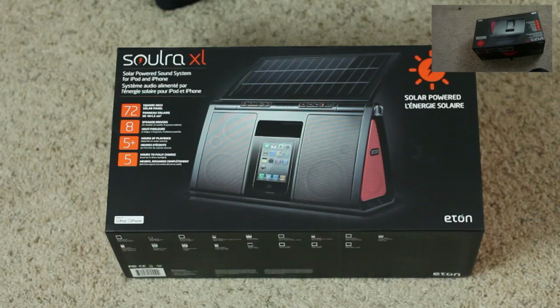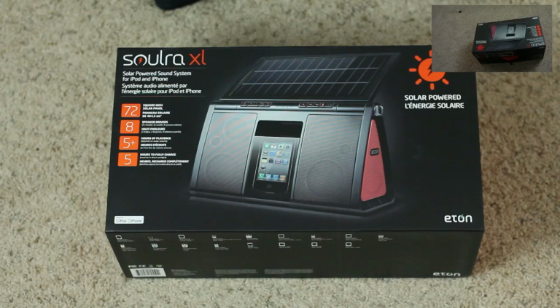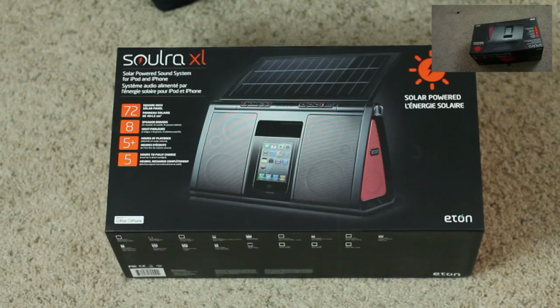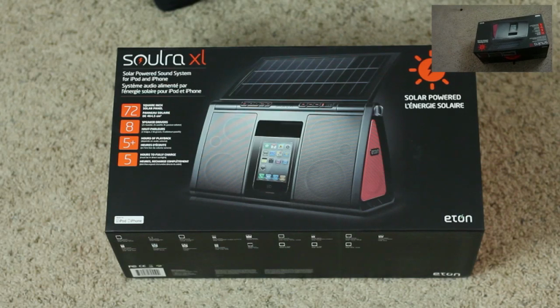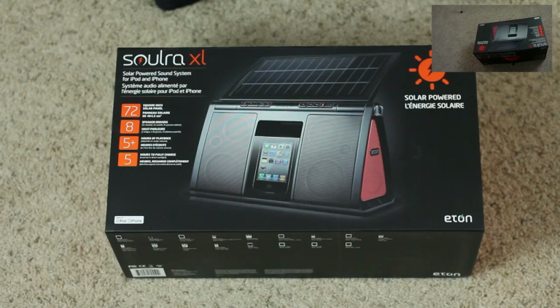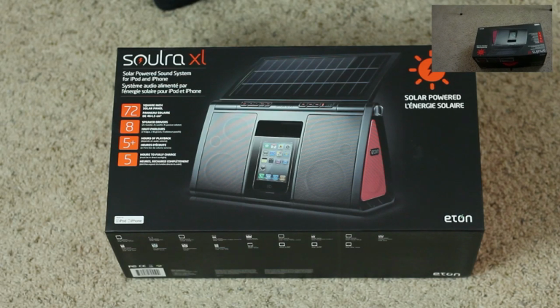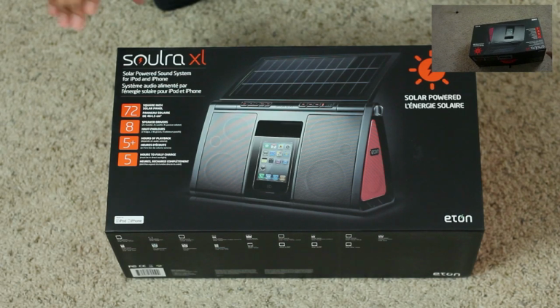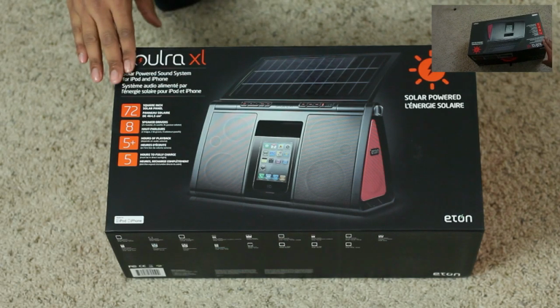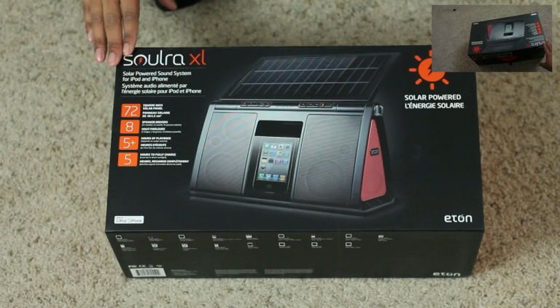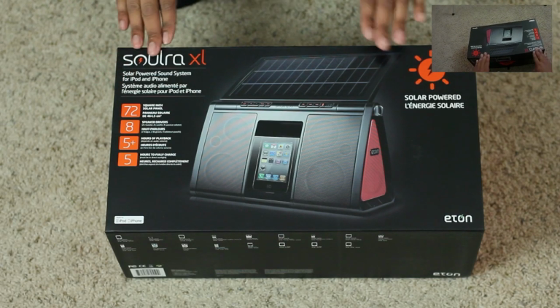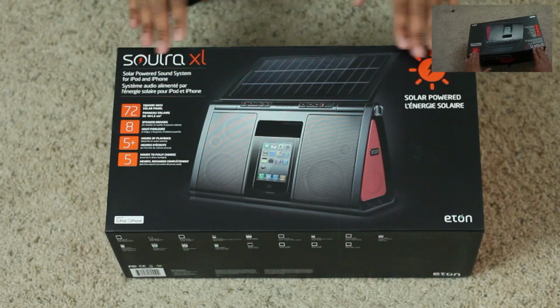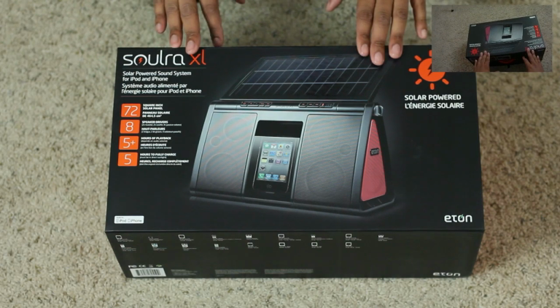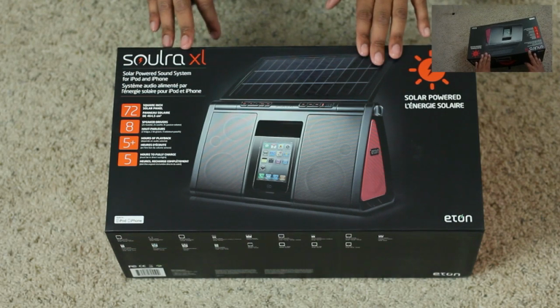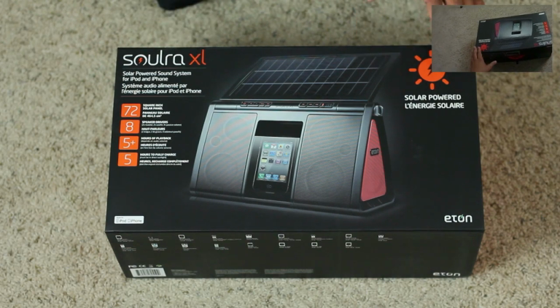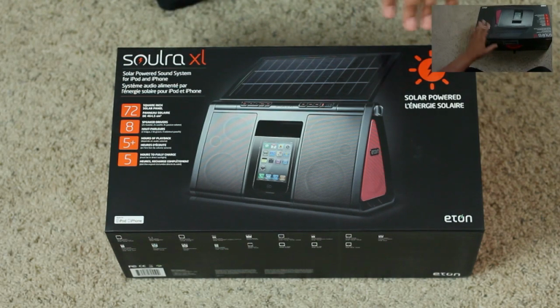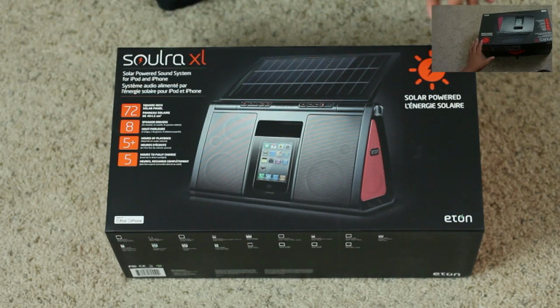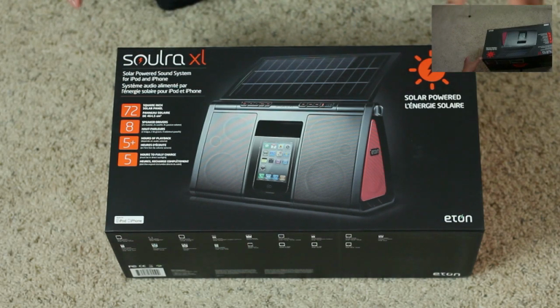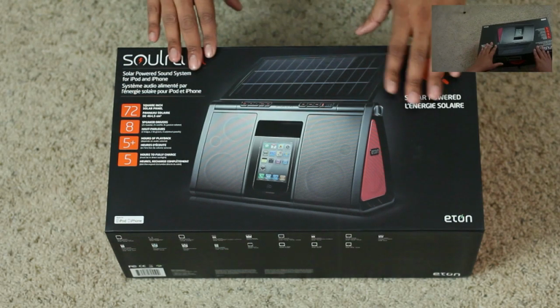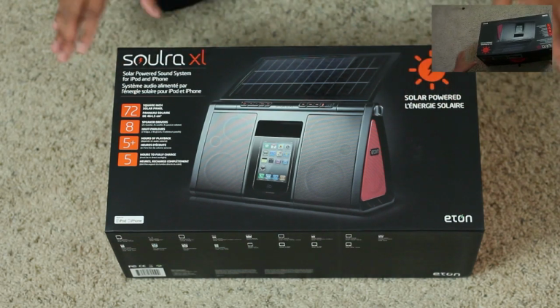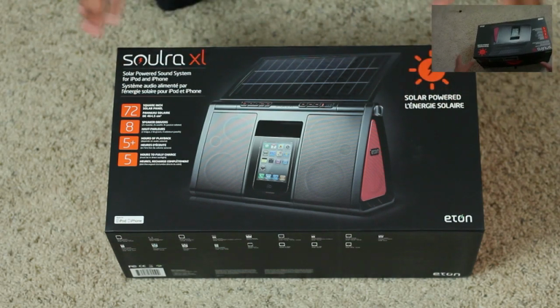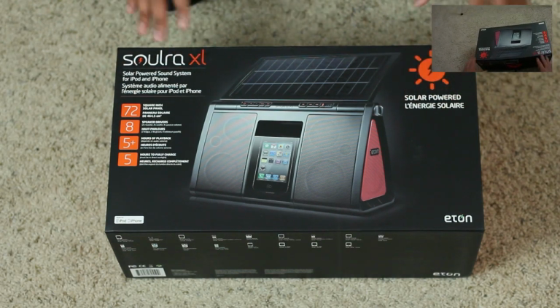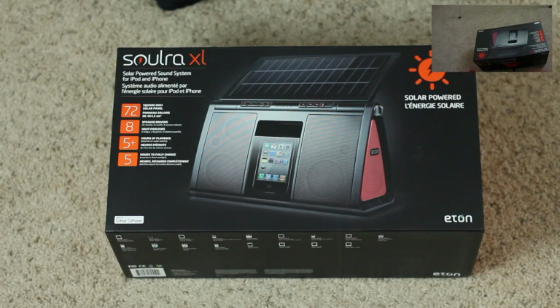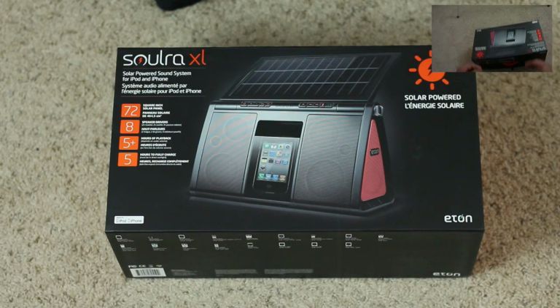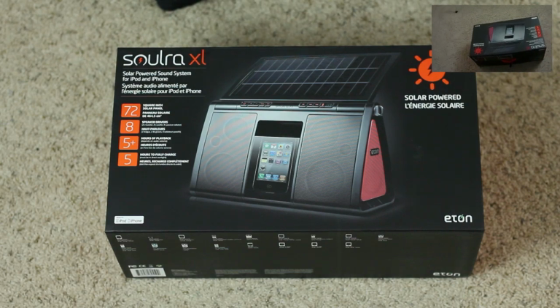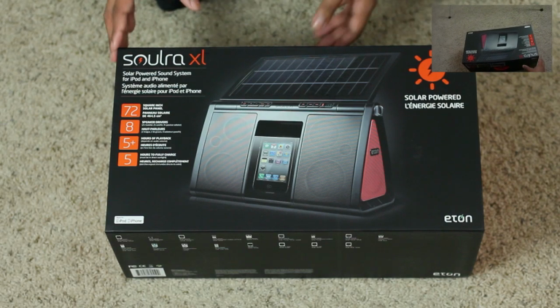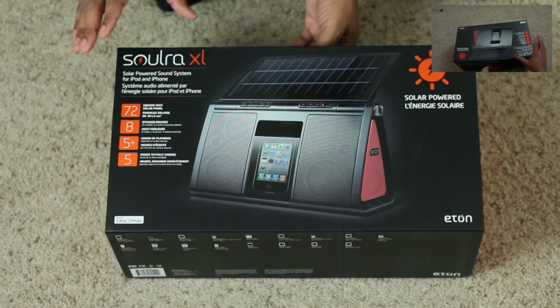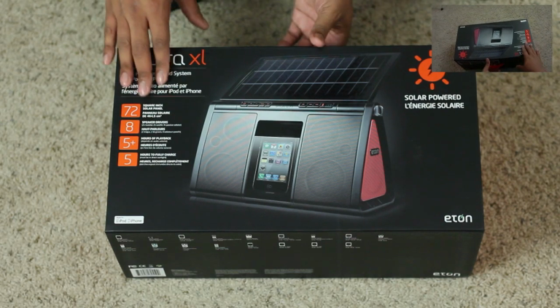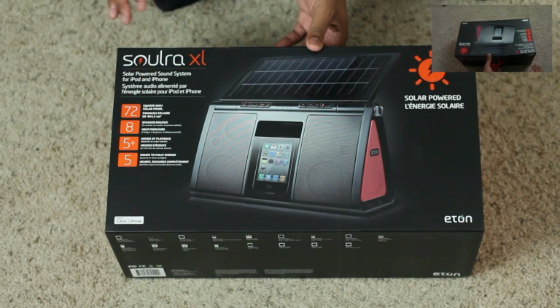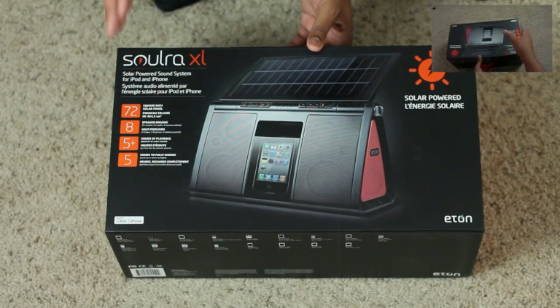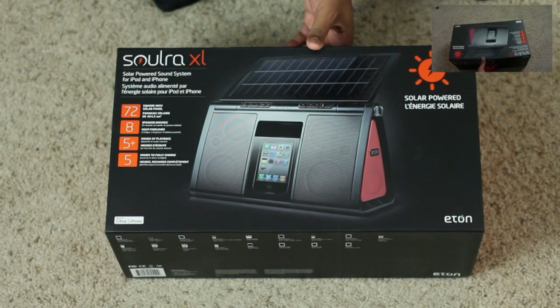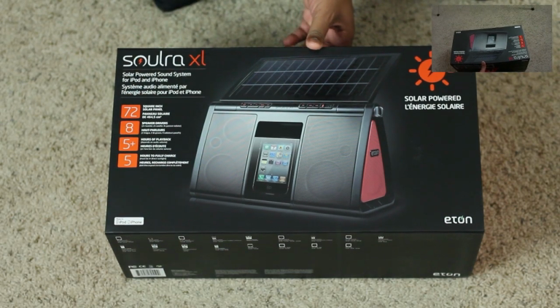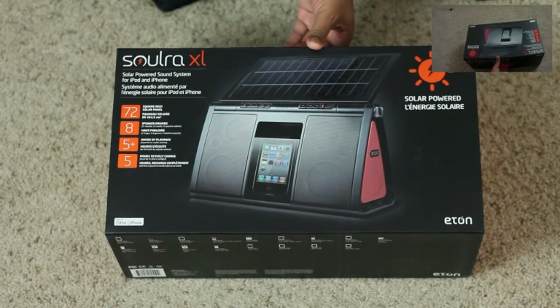Hey, what's up guys, Soulja Knows Best here, about to do an unboxing of this SoloR XL, which is a solar powered sound system for the iPod and the iPhone. This bad boy you'll be able to take outside with you, especially since the summer is coming up, and be able to play back audio up to over 5 hours of playback.